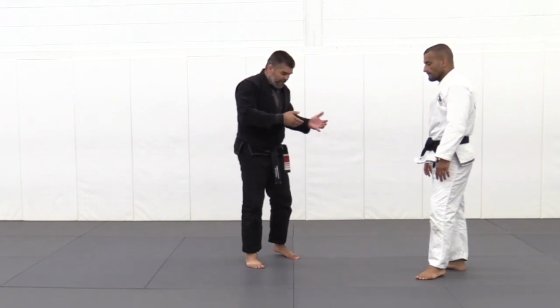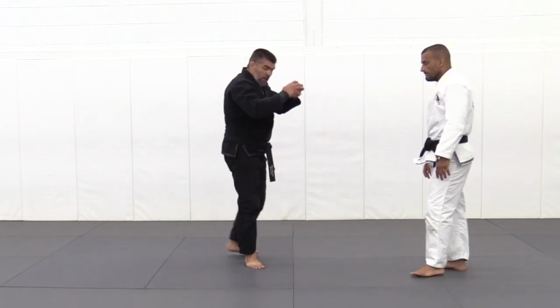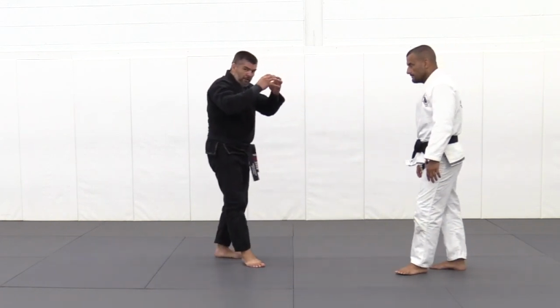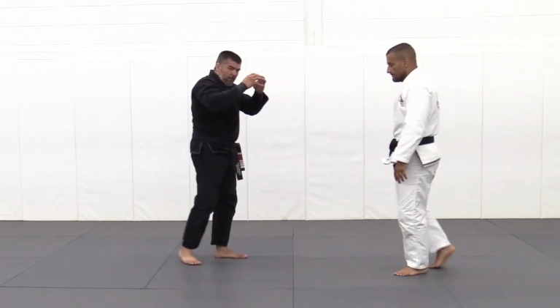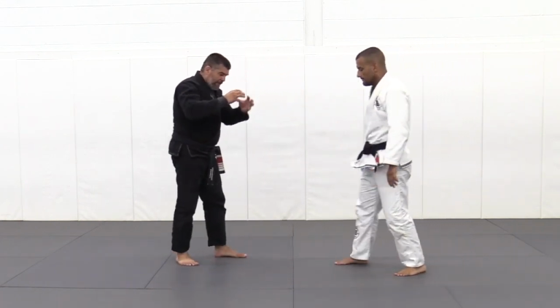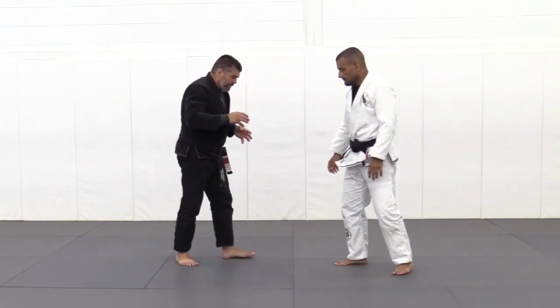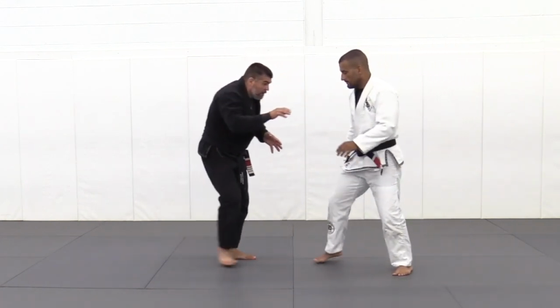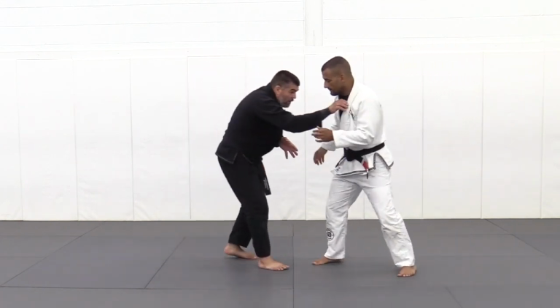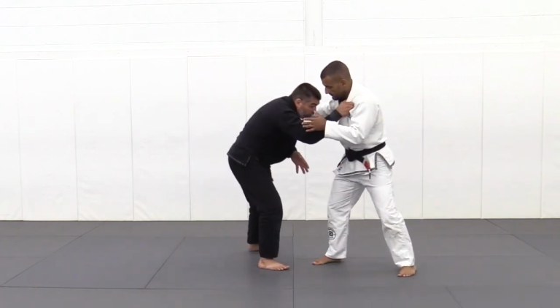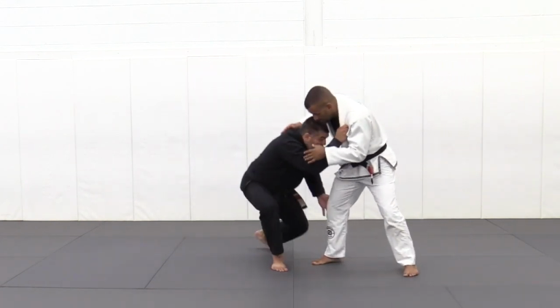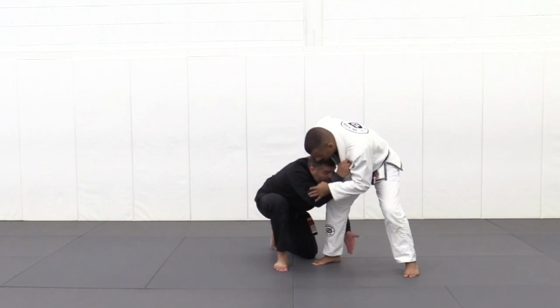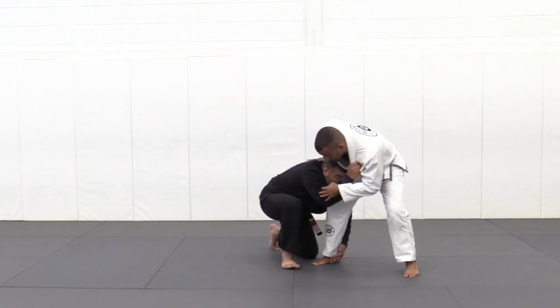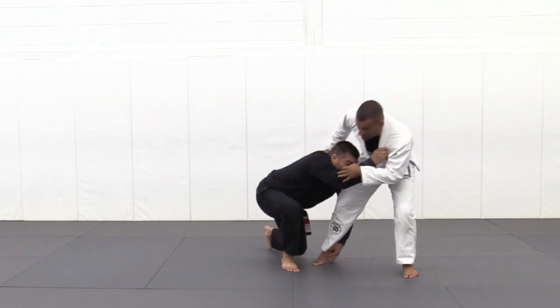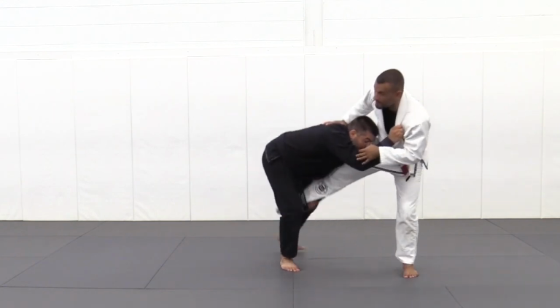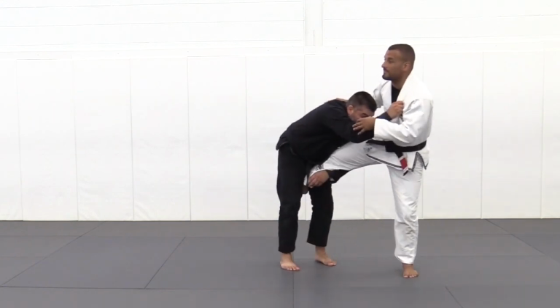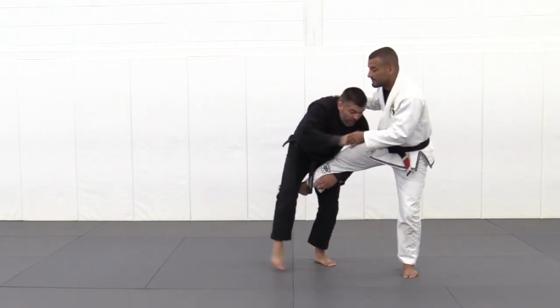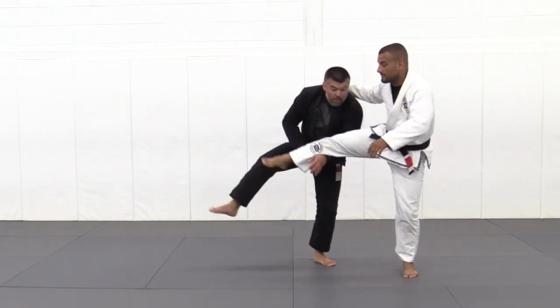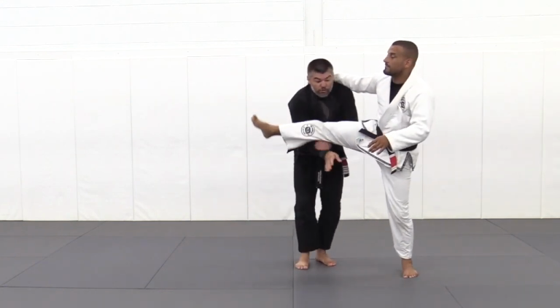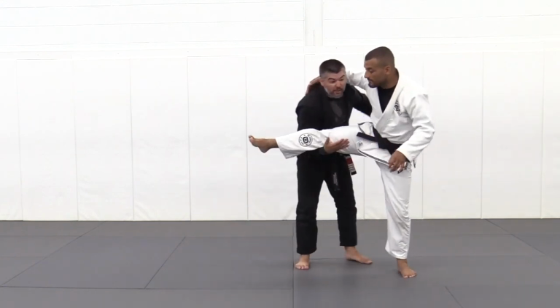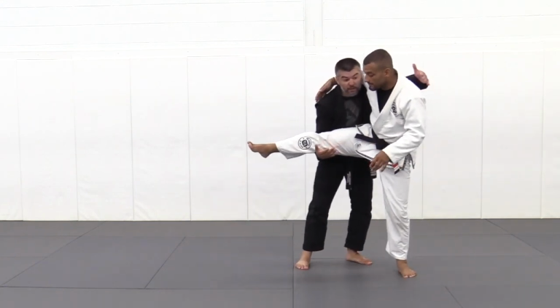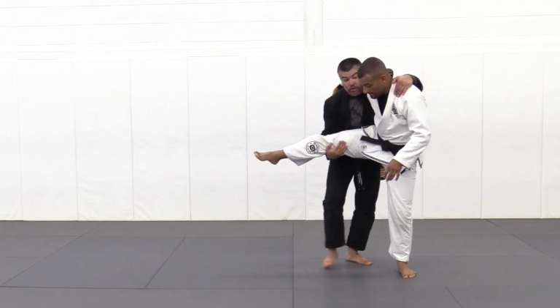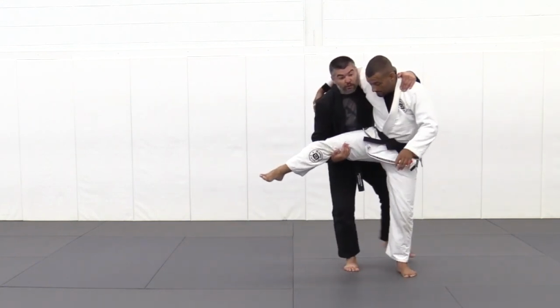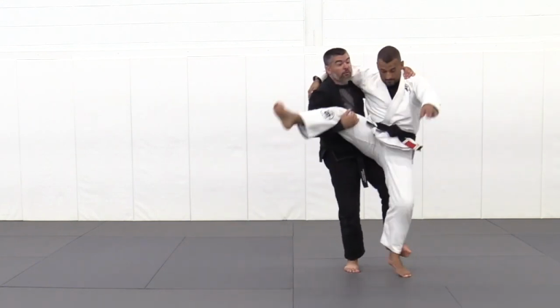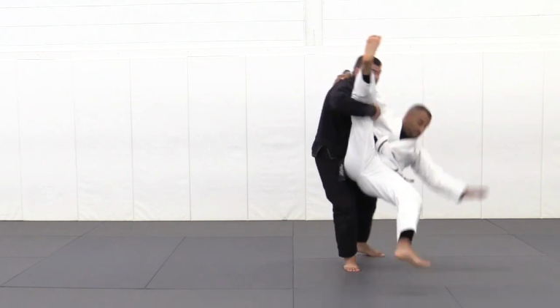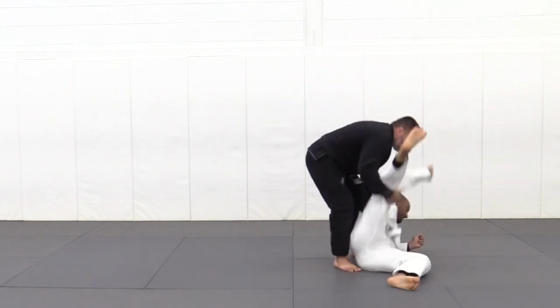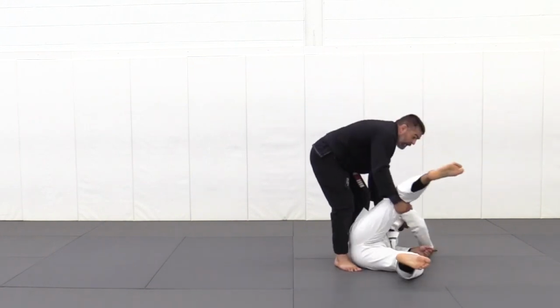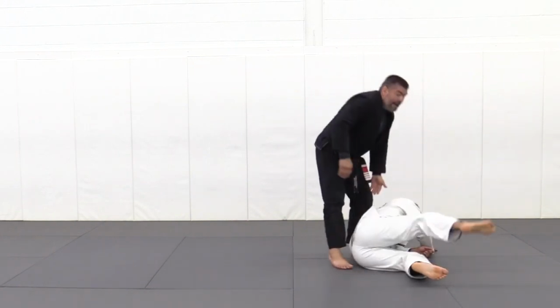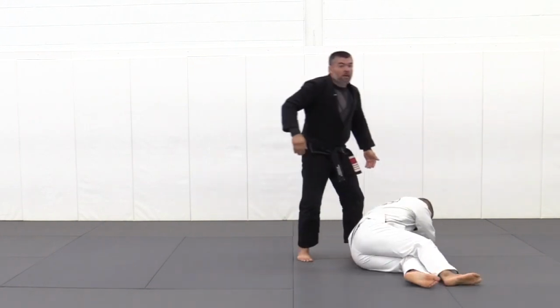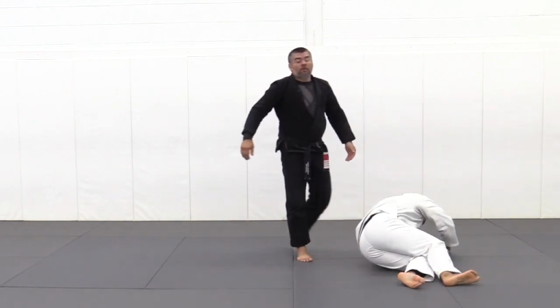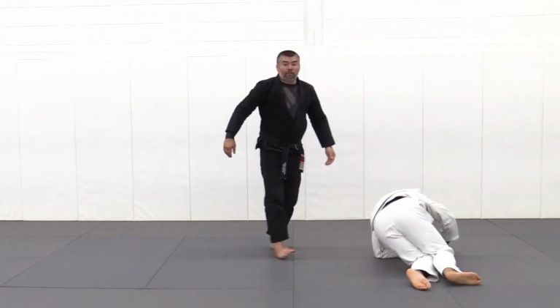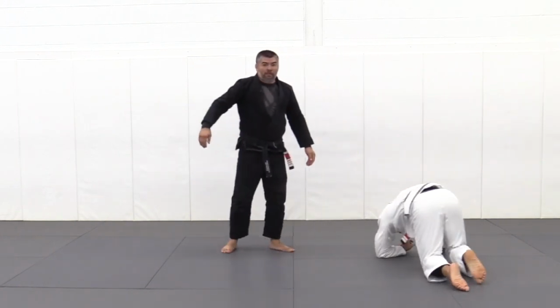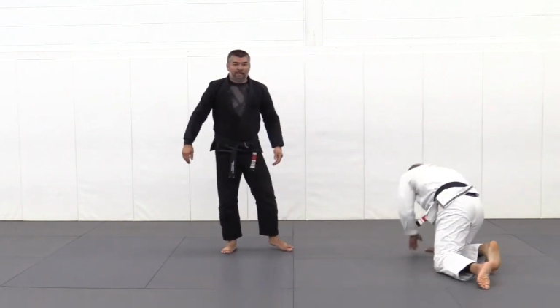Gluing it all together: grip, ankle, lift, transition, shoulder control — and now to the full takedown.